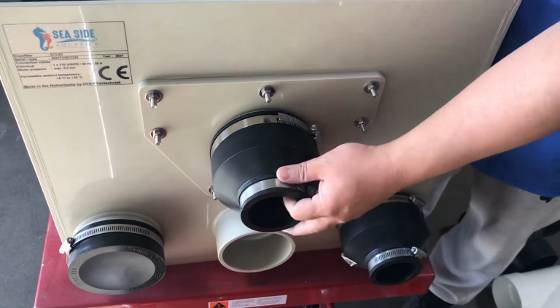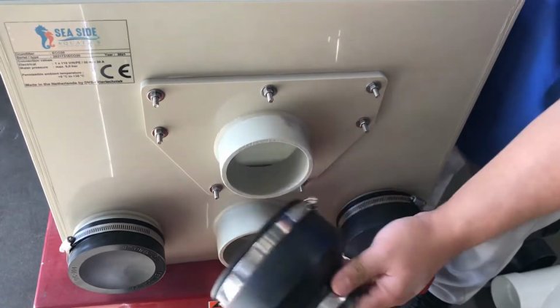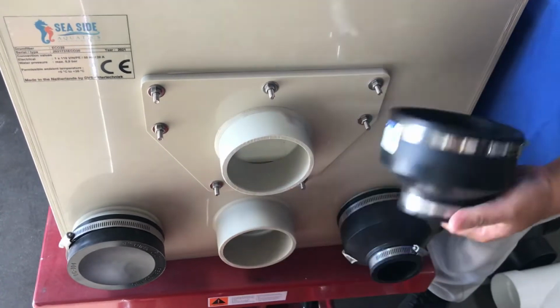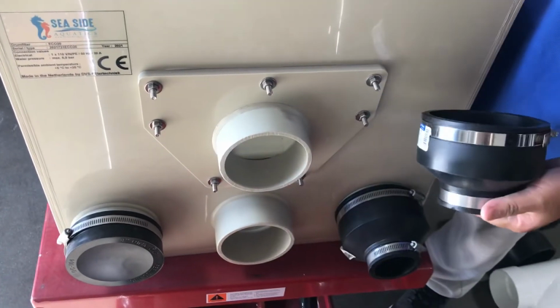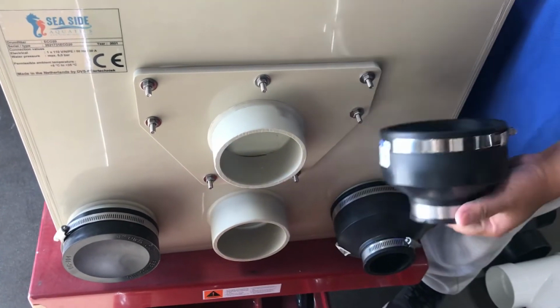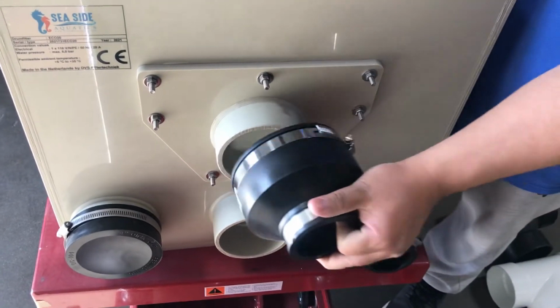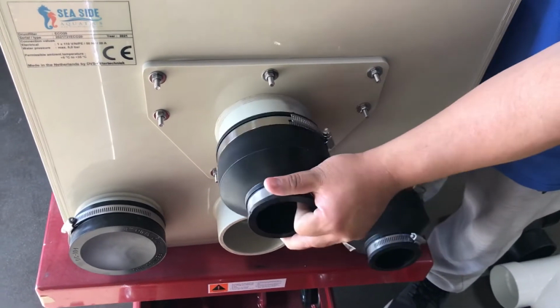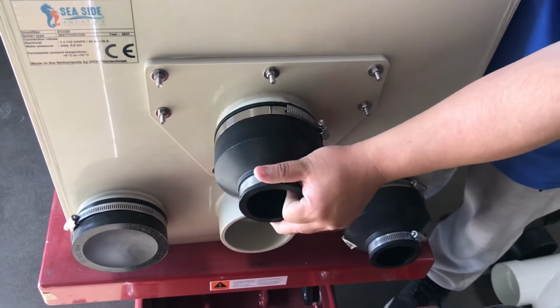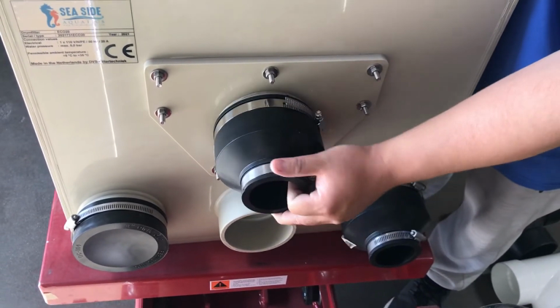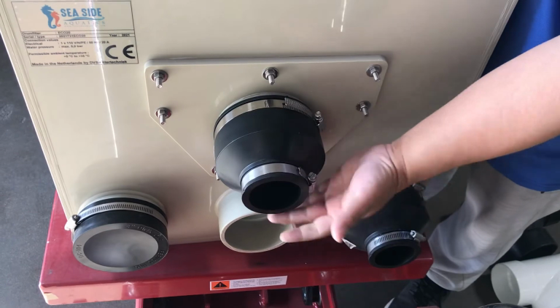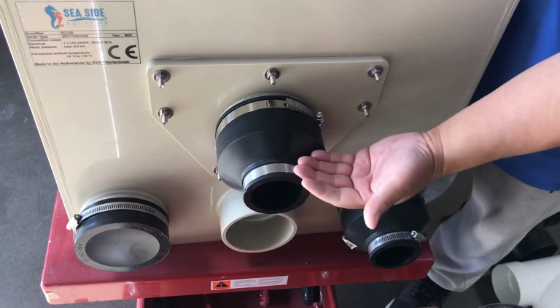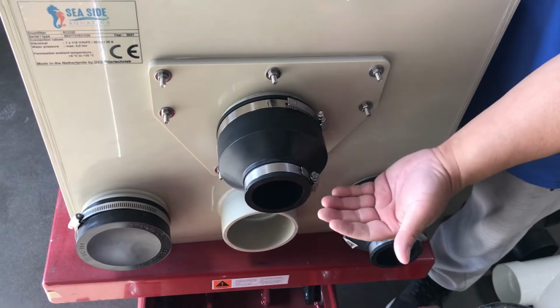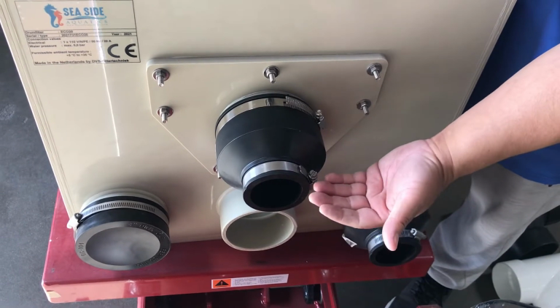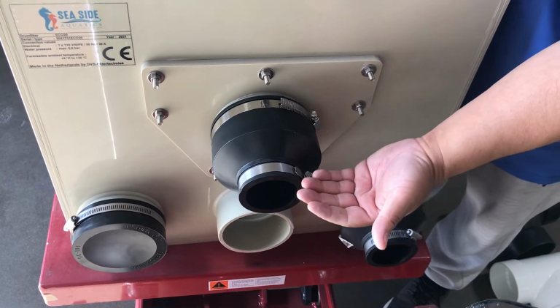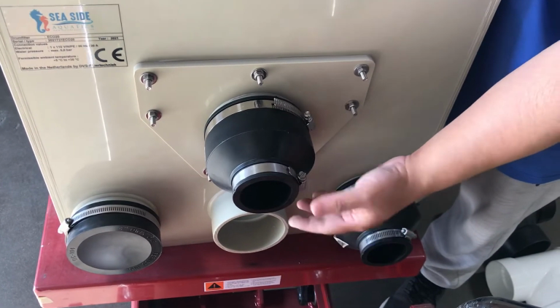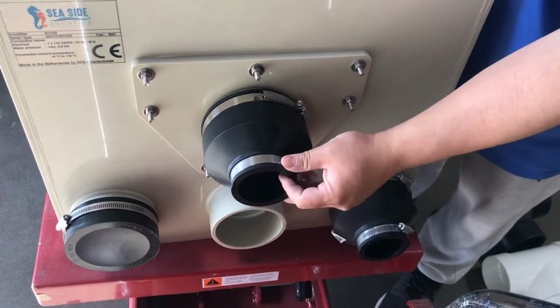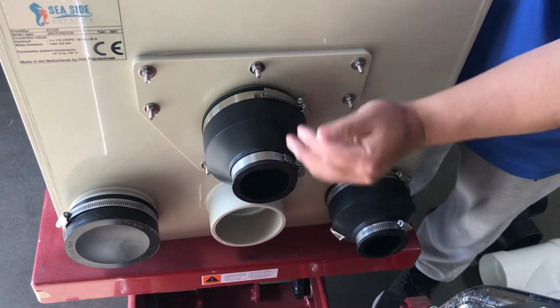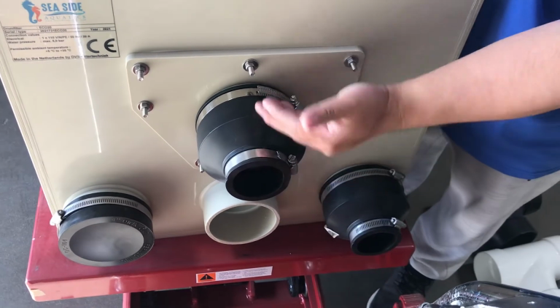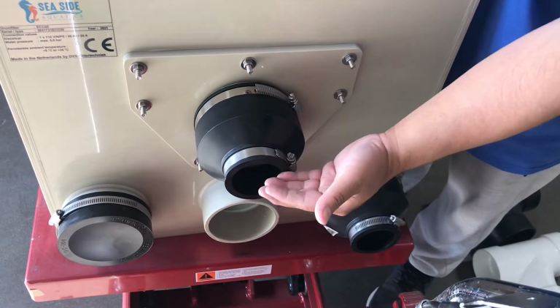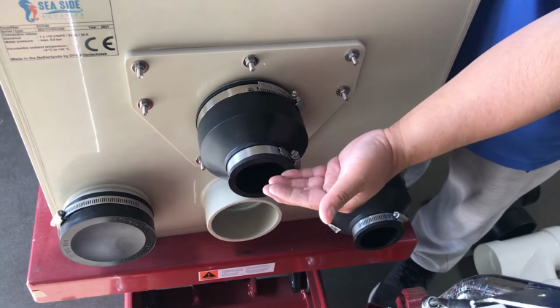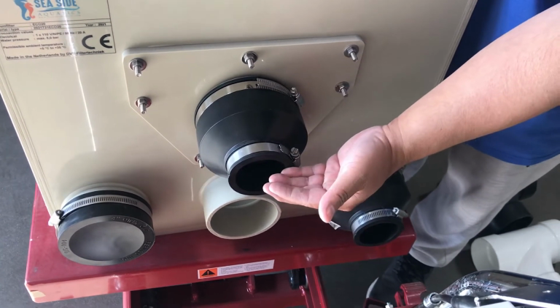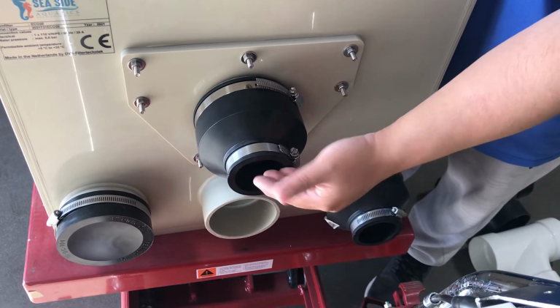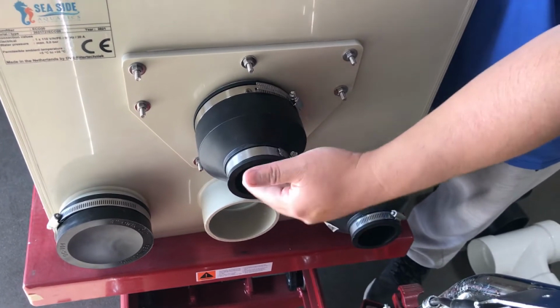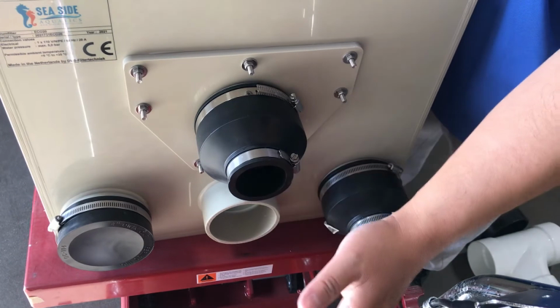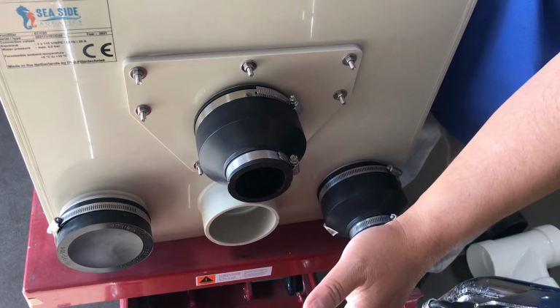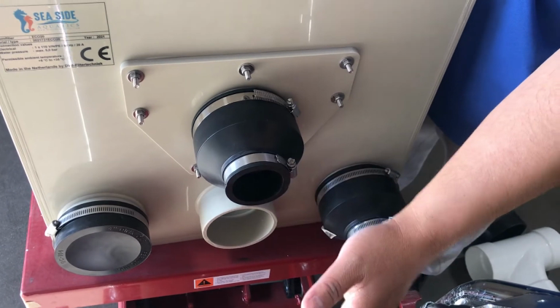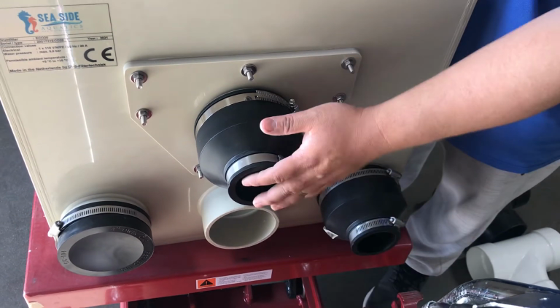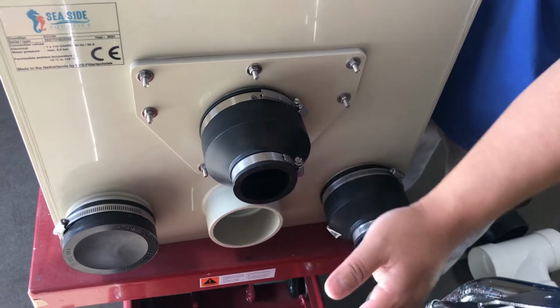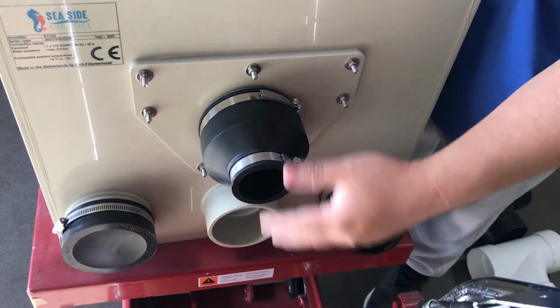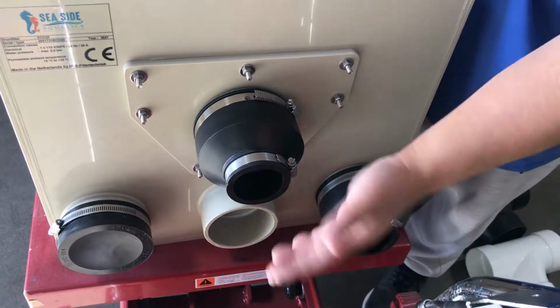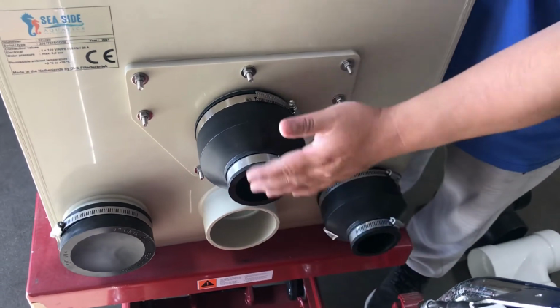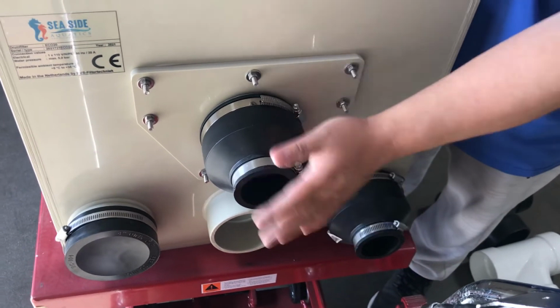The waste tray is also four inch. You can go four inch to four inch, or you can buy a reducer like this one — it's four inch to two inch — and then go down out to the sewer or wherever you want it to go.